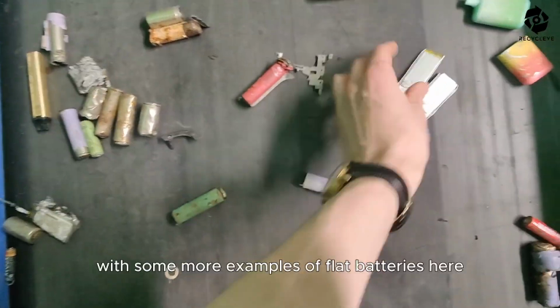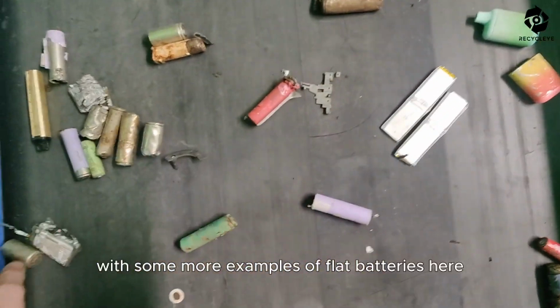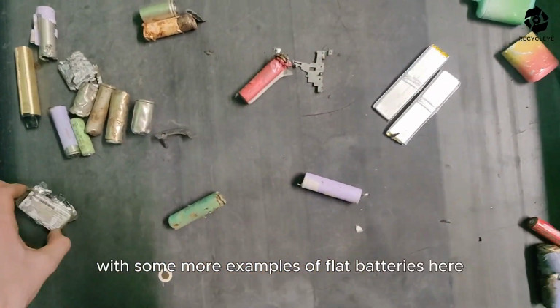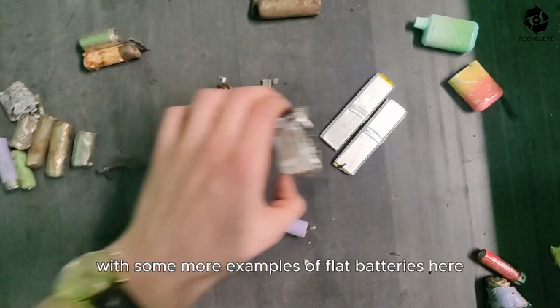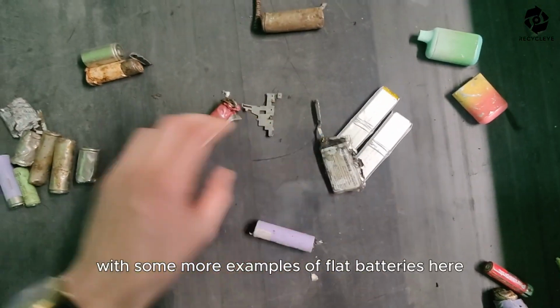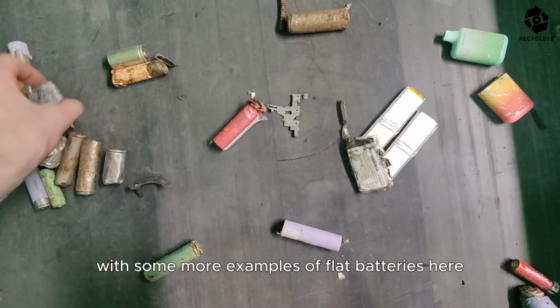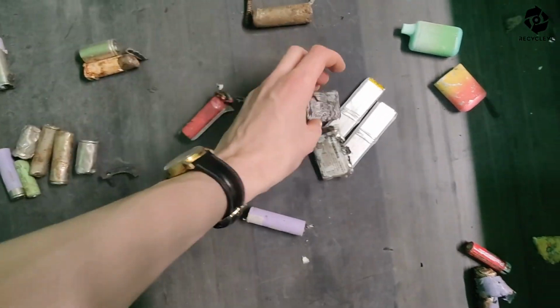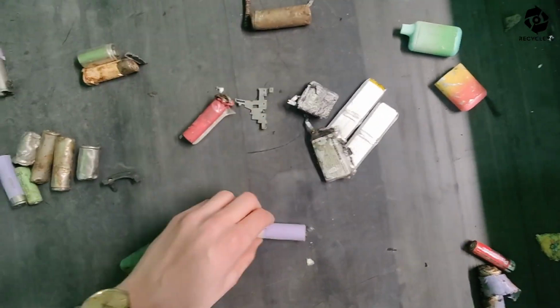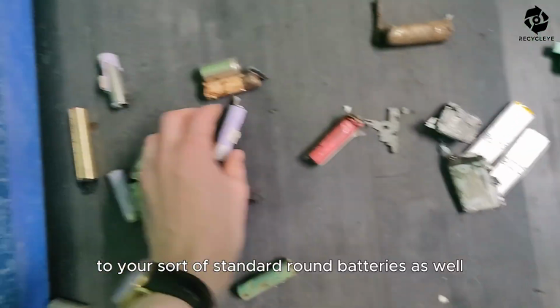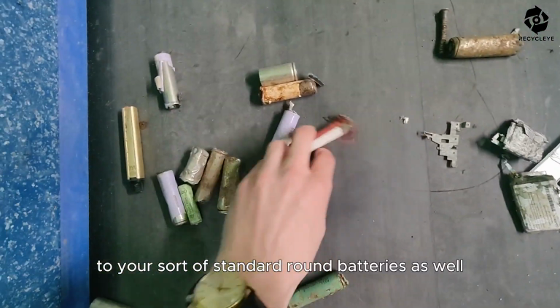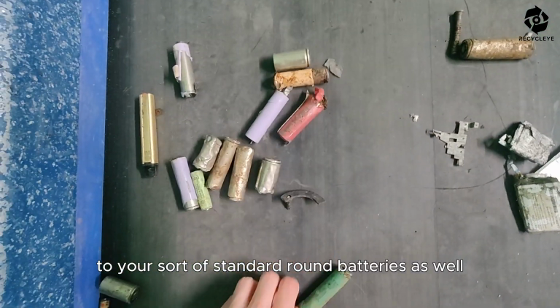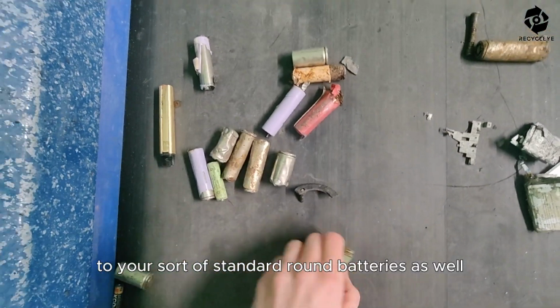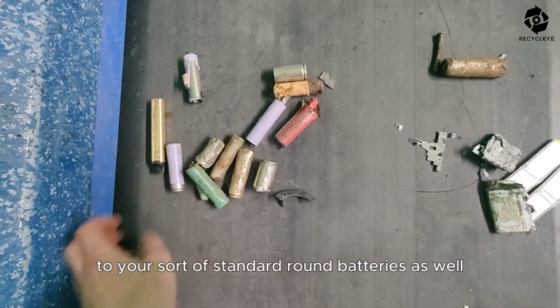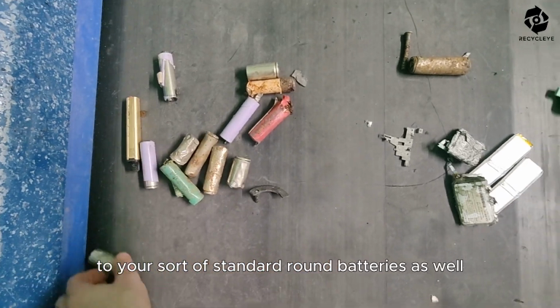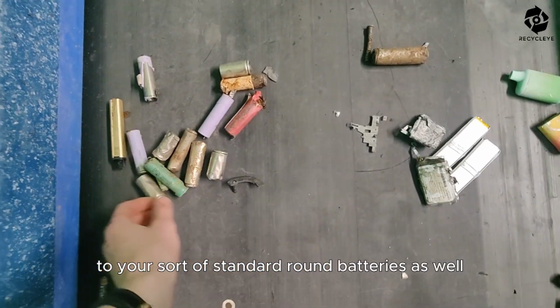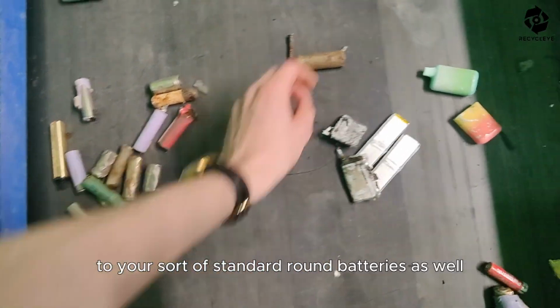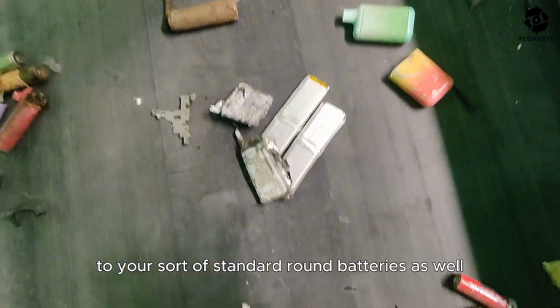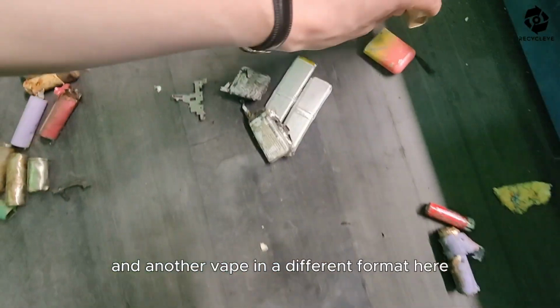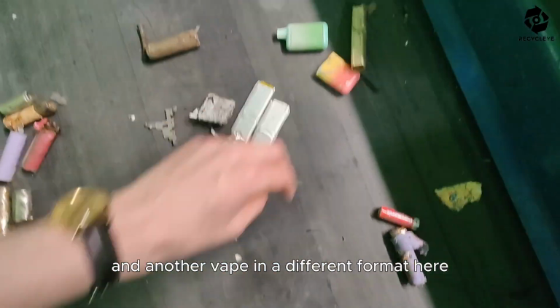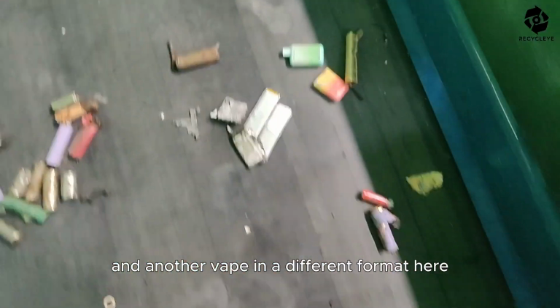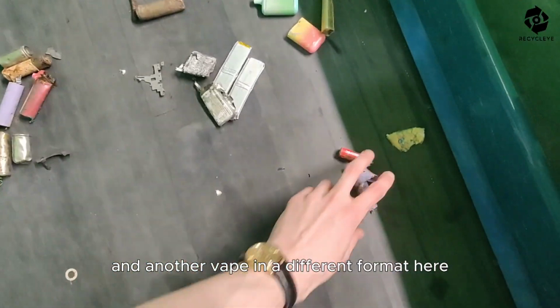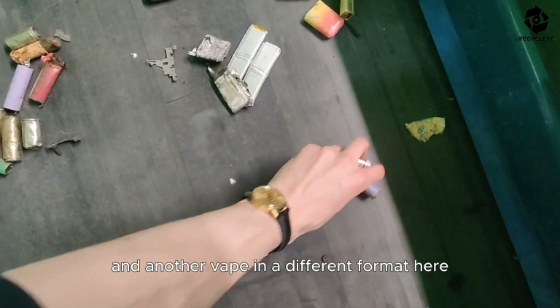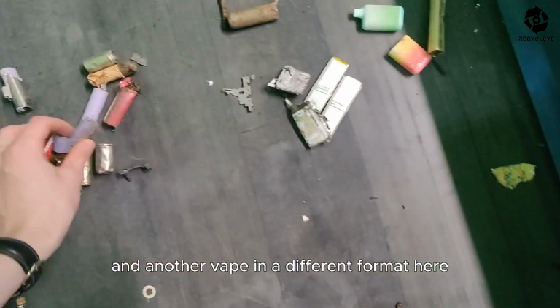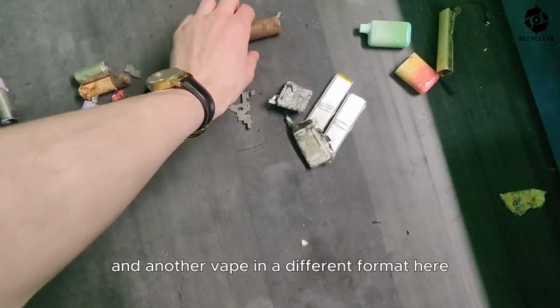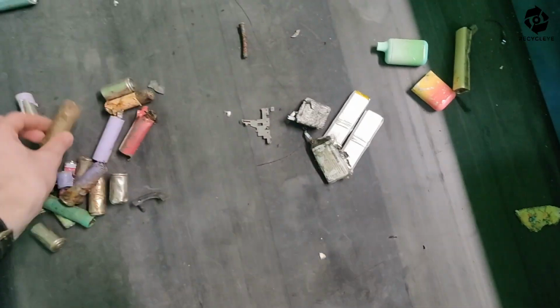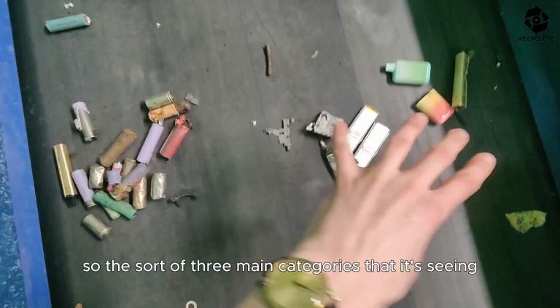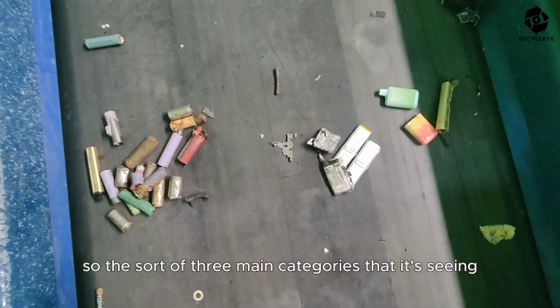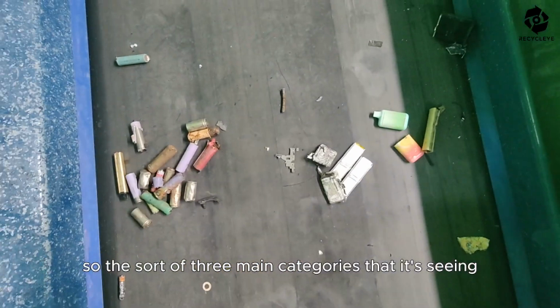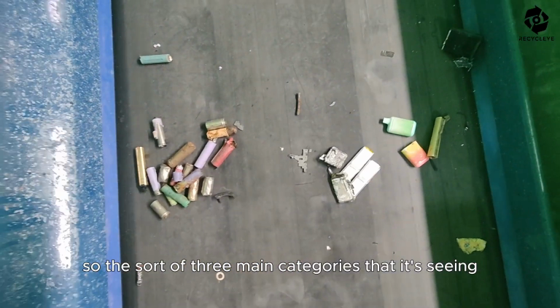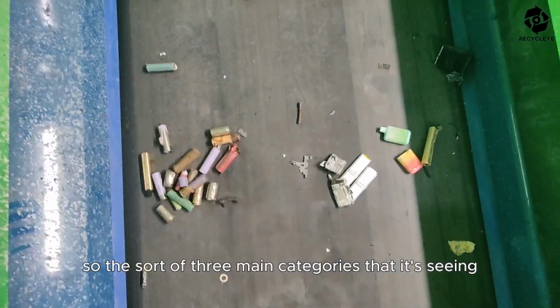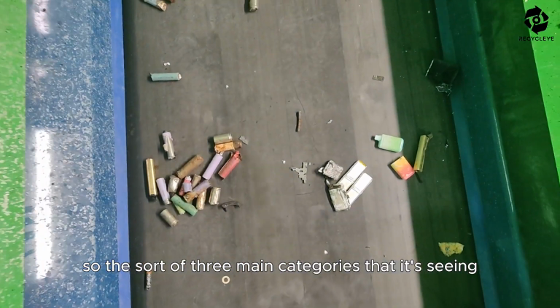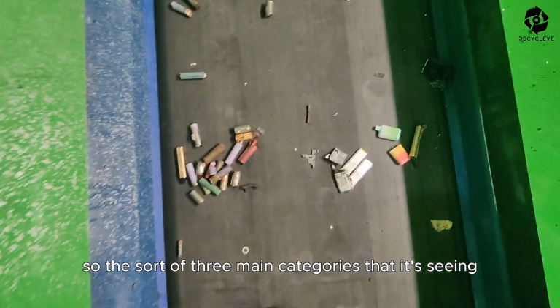we have some more examples of flat batteries here, to your standard round batteries as well, and another vape in a different format here, from the three main categories that it's here.